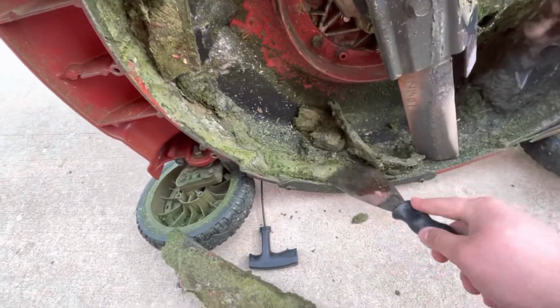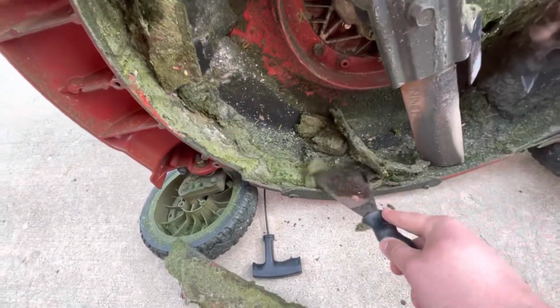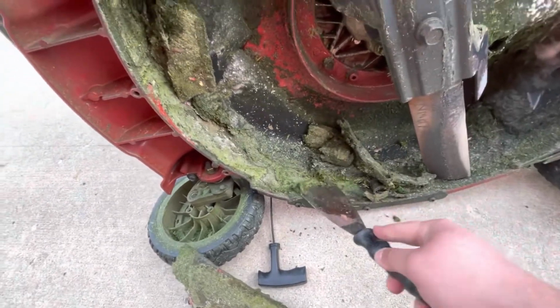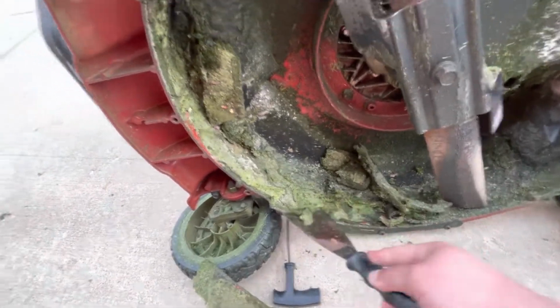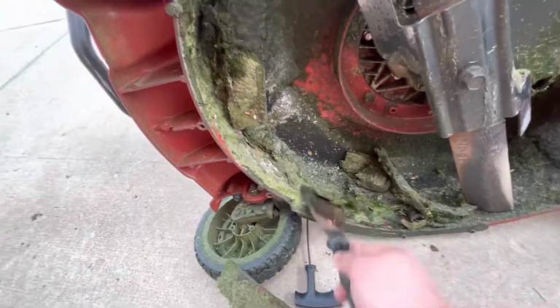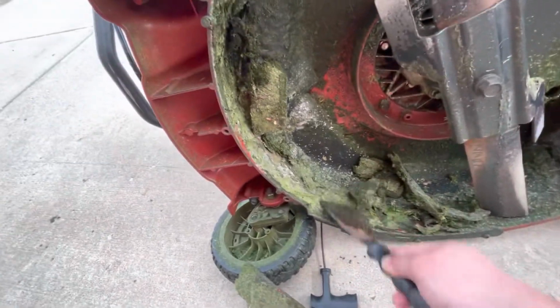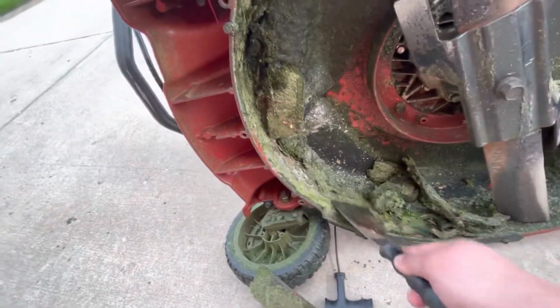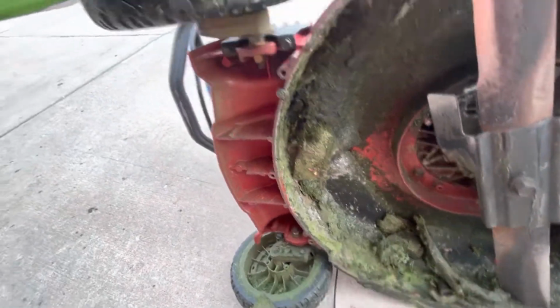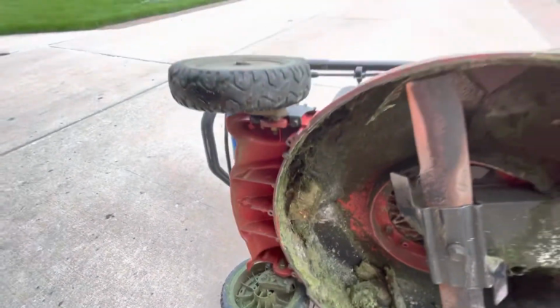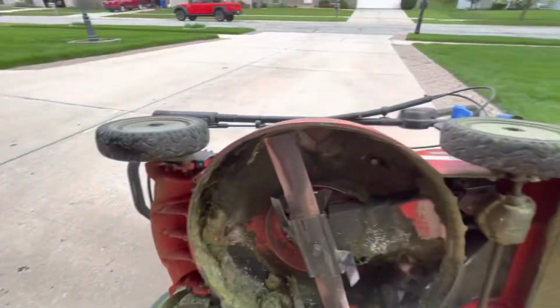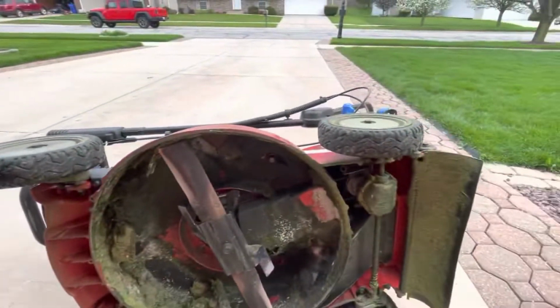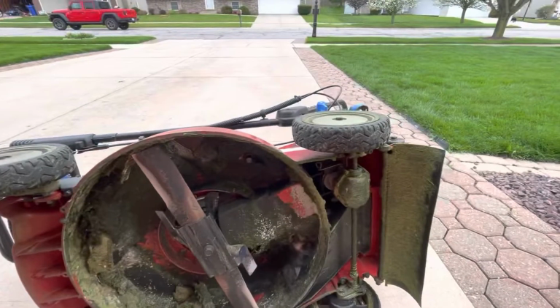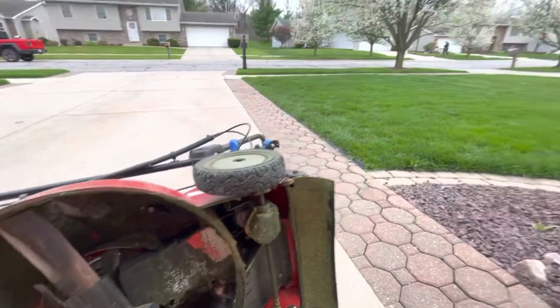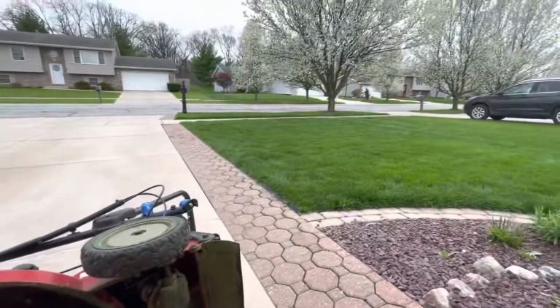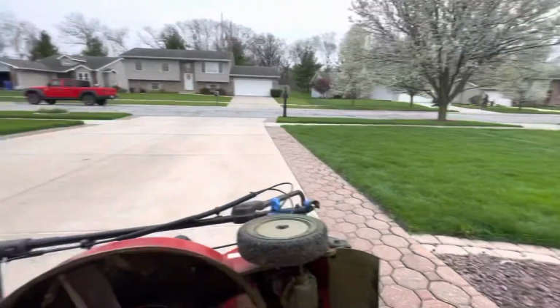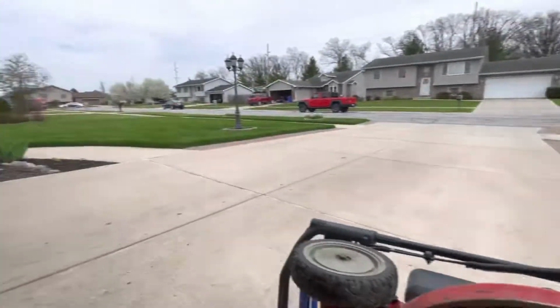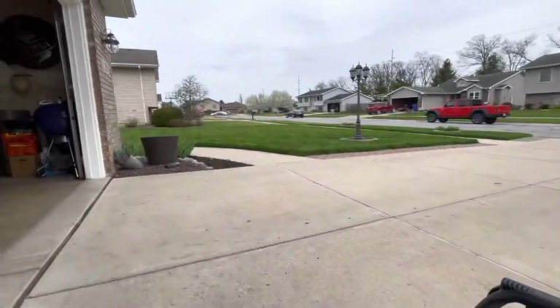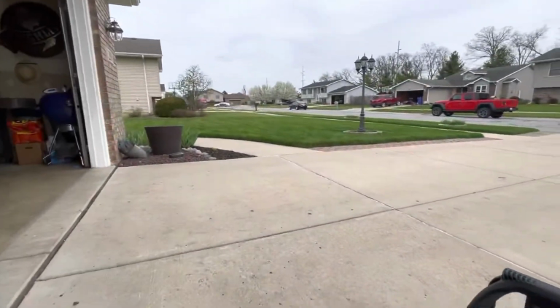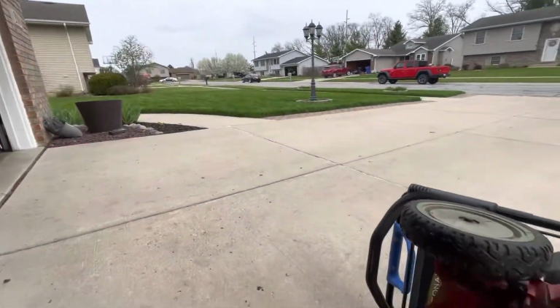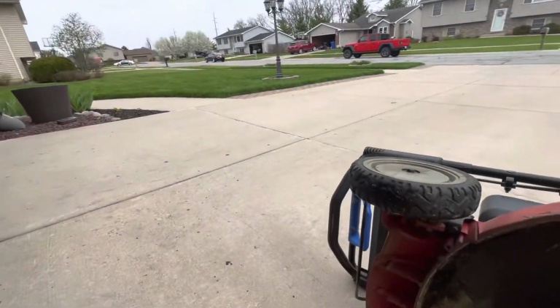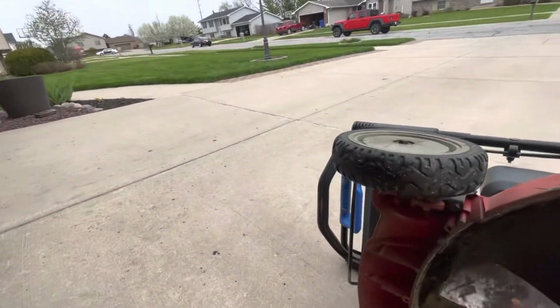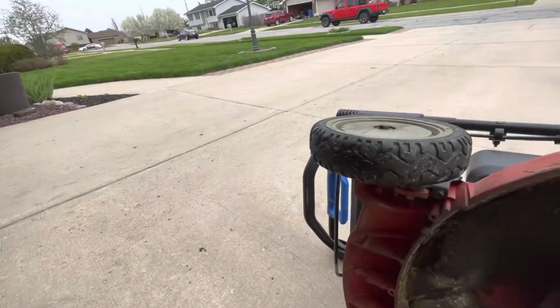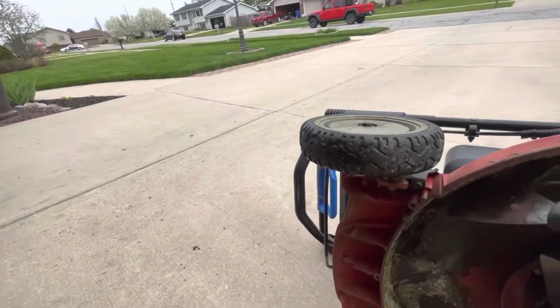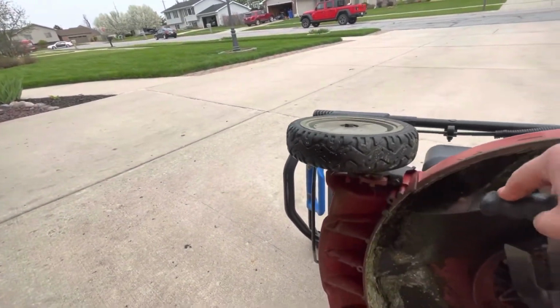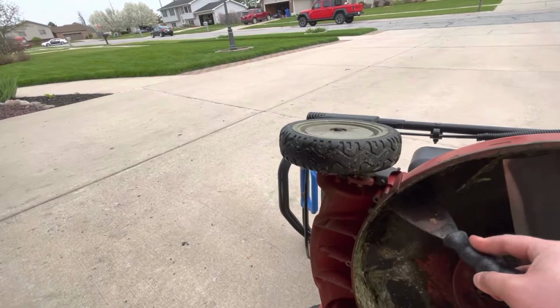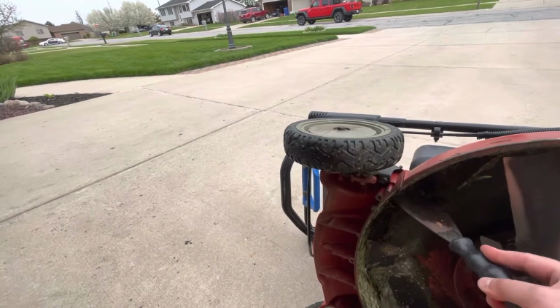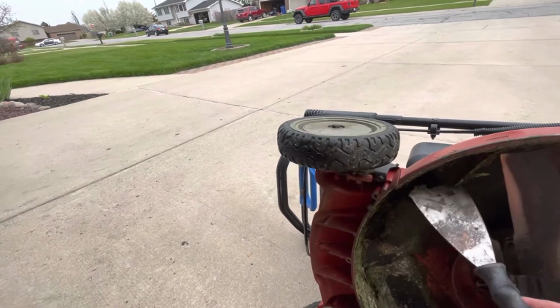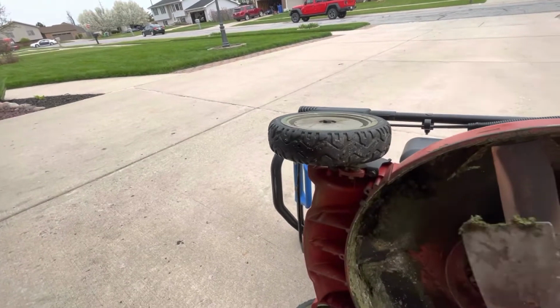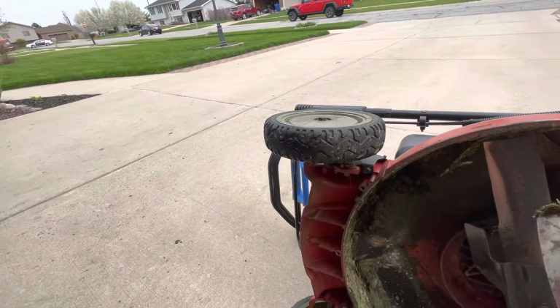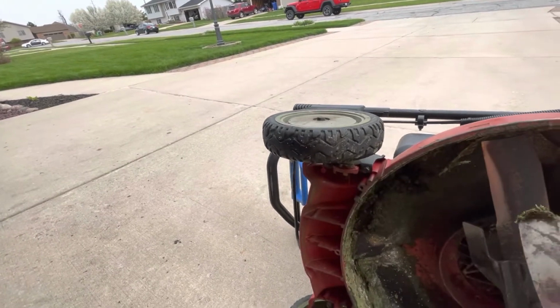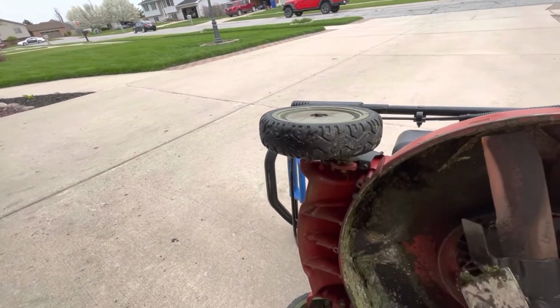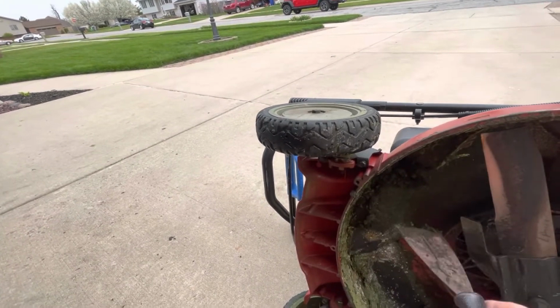We have reached the point of the season where one mowing a week is not enough. I just mowed on Friday and I need to mow again. Plus rain hampered my efforts — I didn't get to do a full service mow, so I need to do a complete mowing.